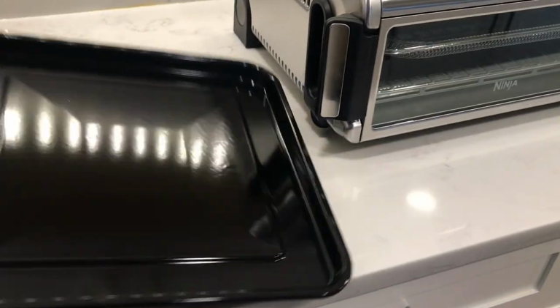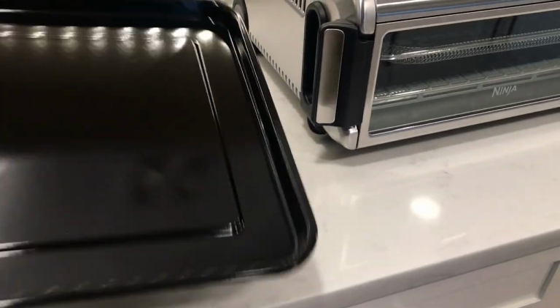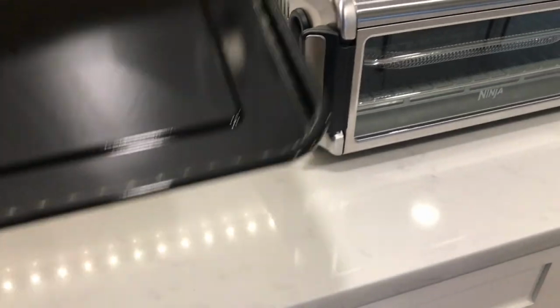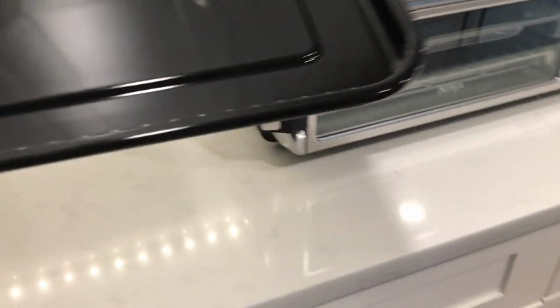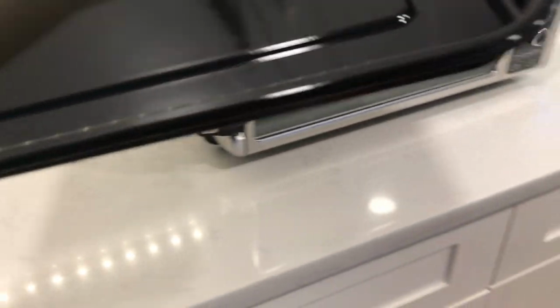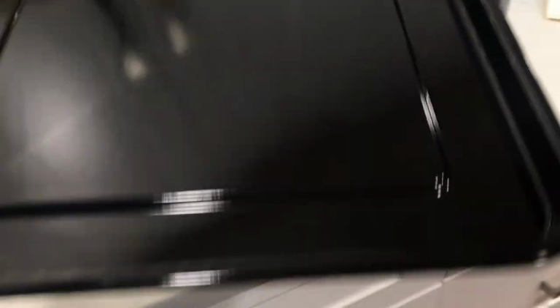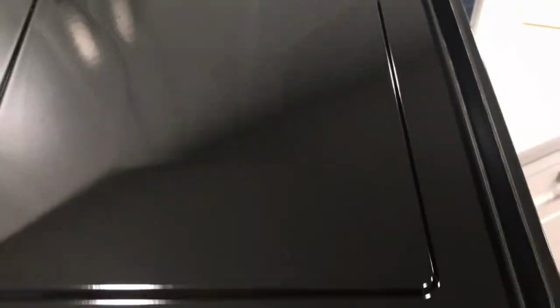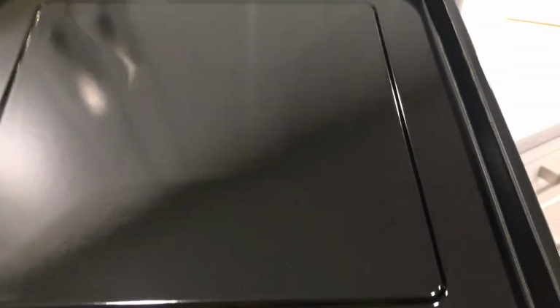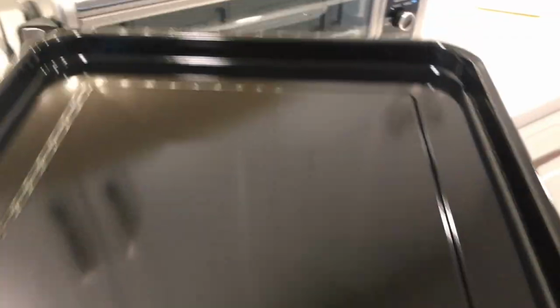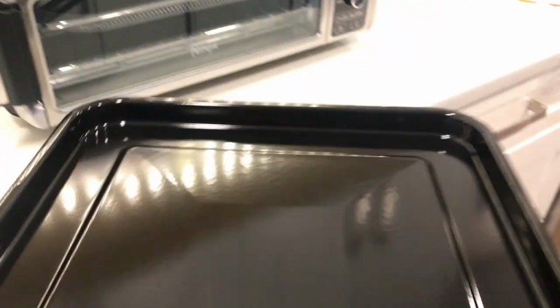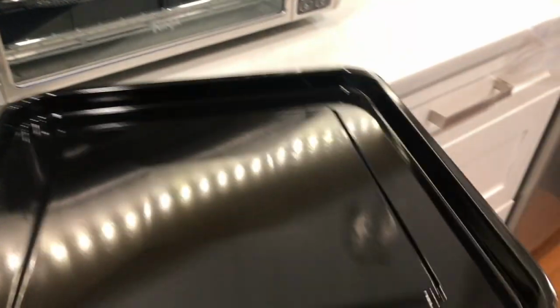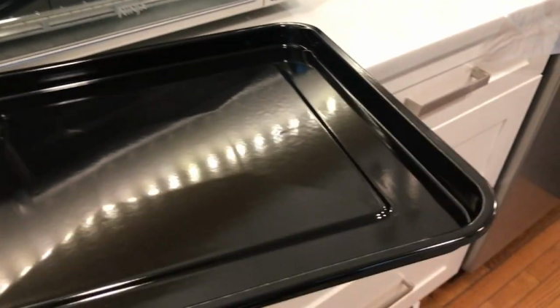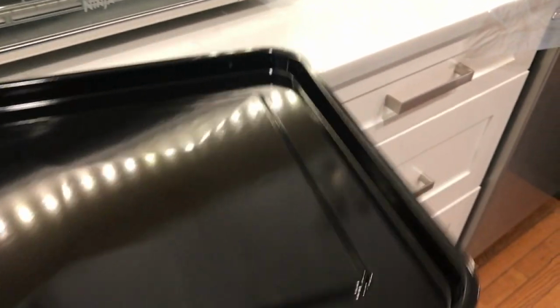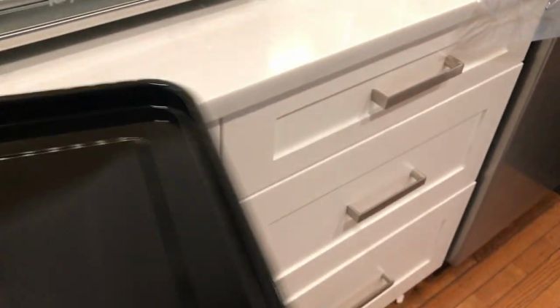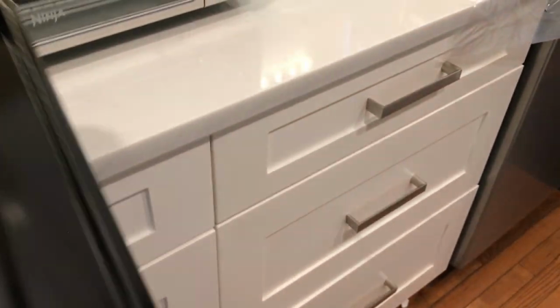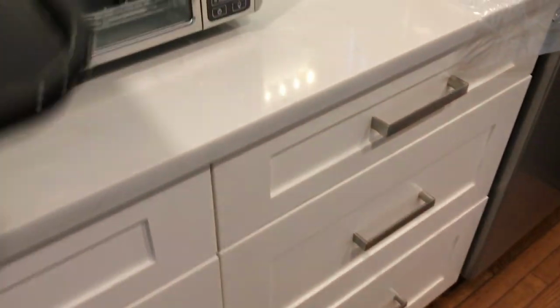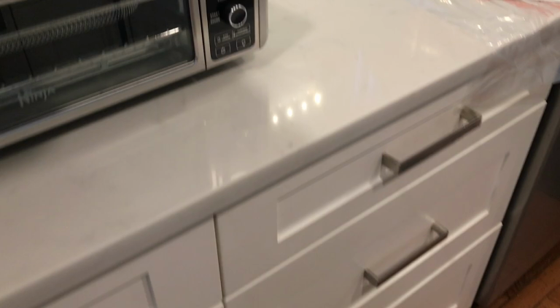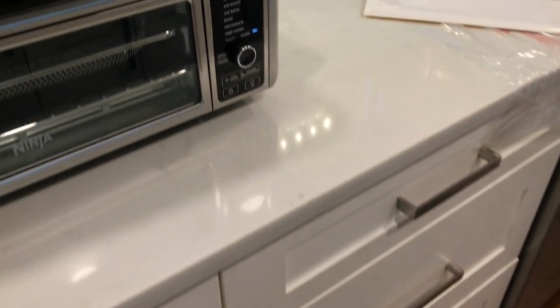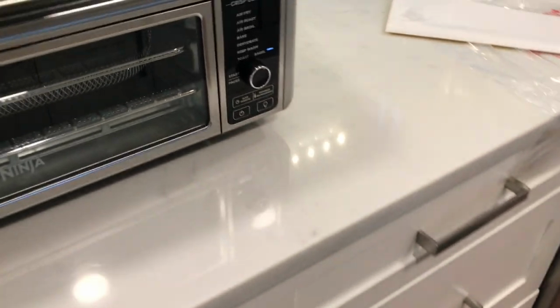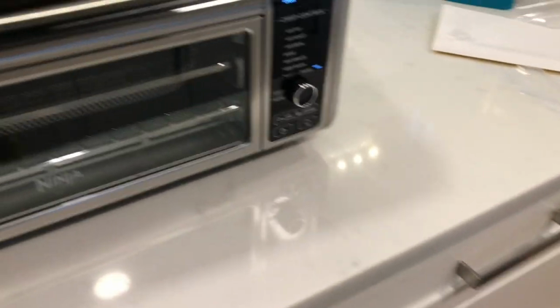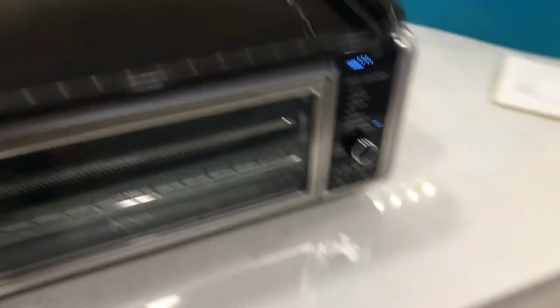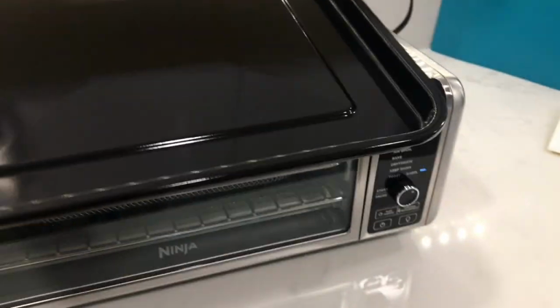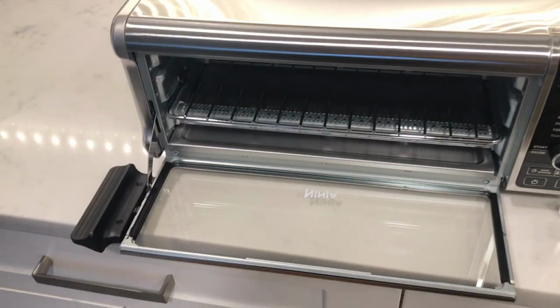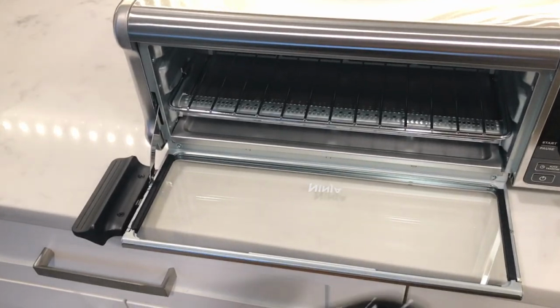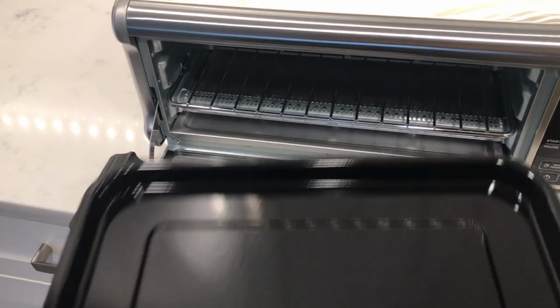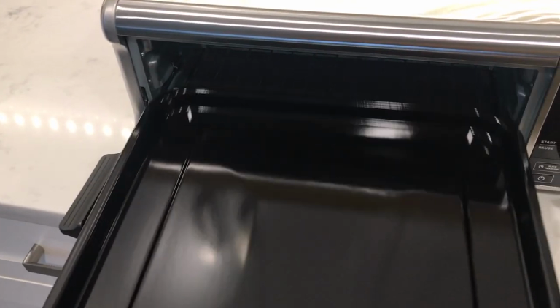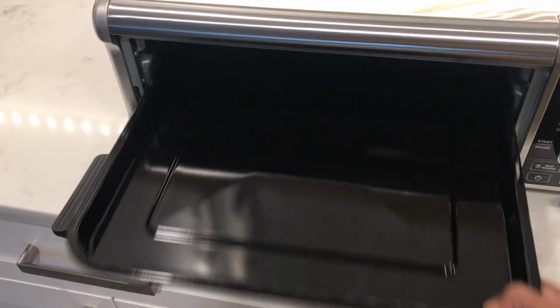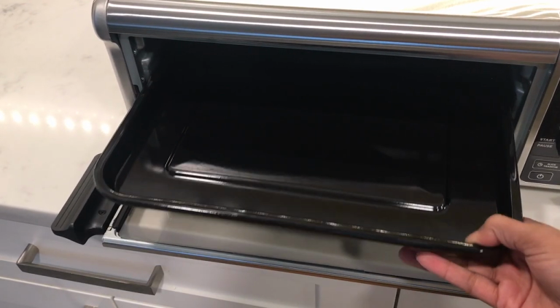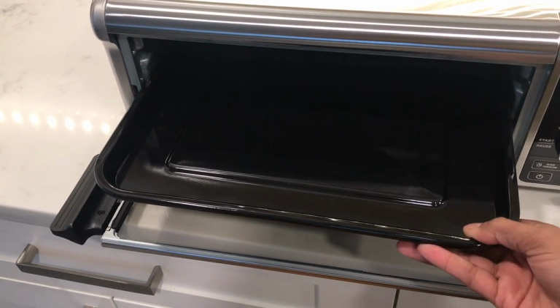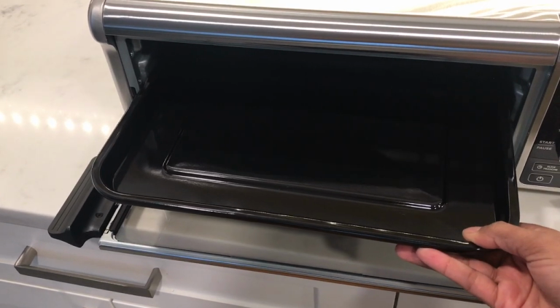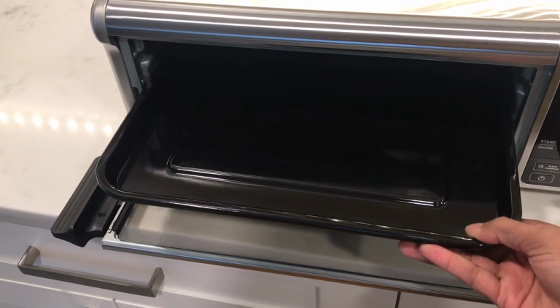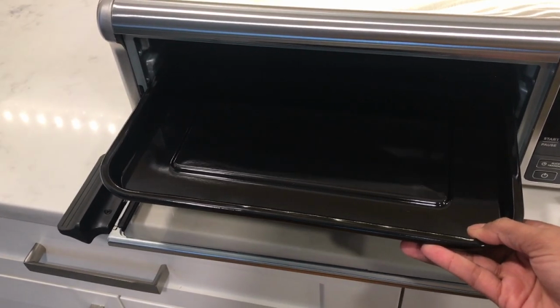There's also the 13-inch by 13-inch sheet pan for baking and roasting, and you'll just place it on top of the wire rack when cooking with it.